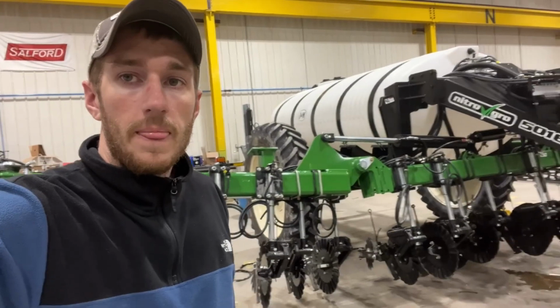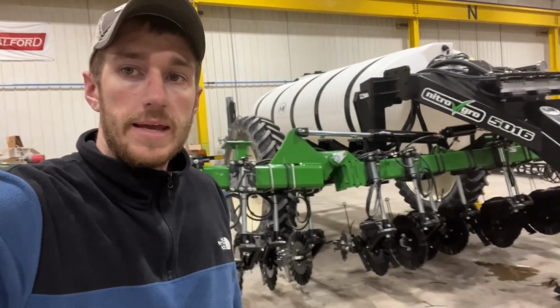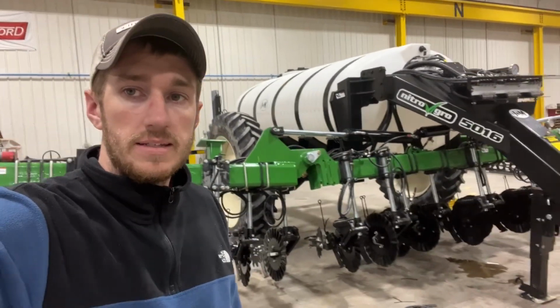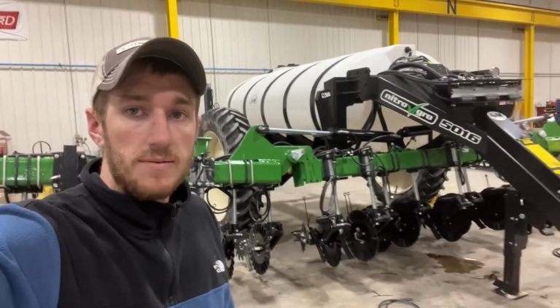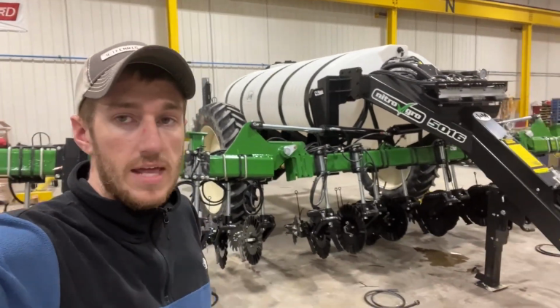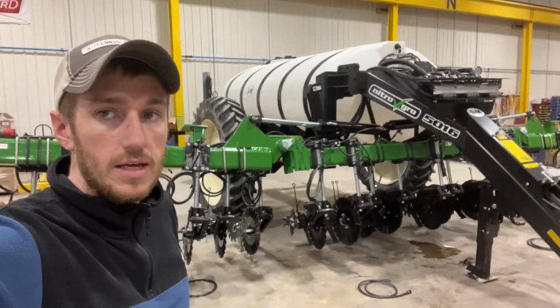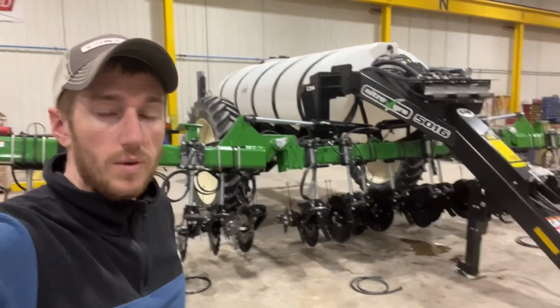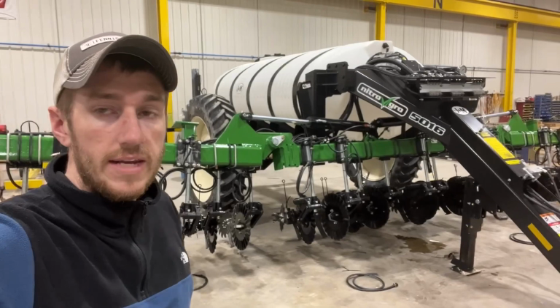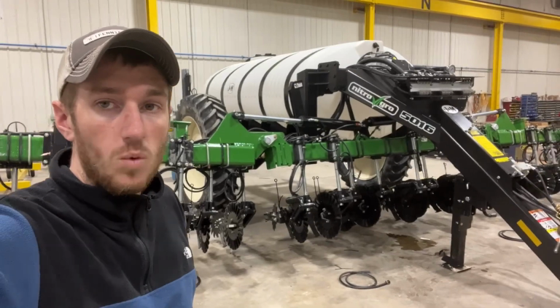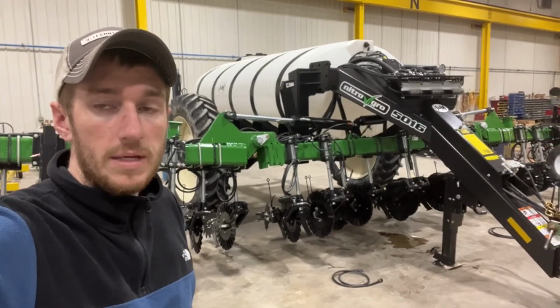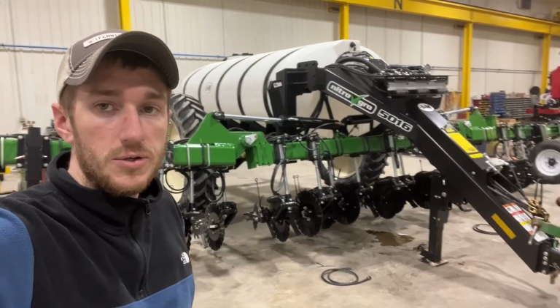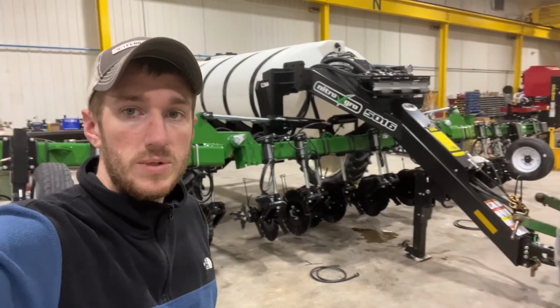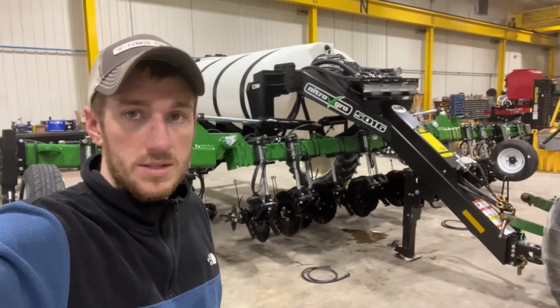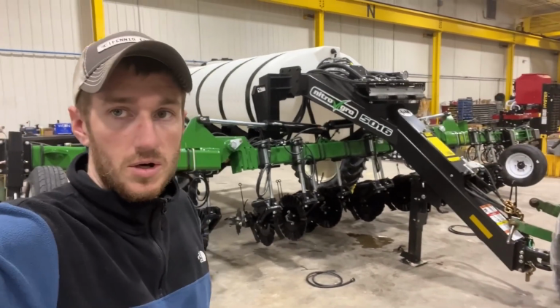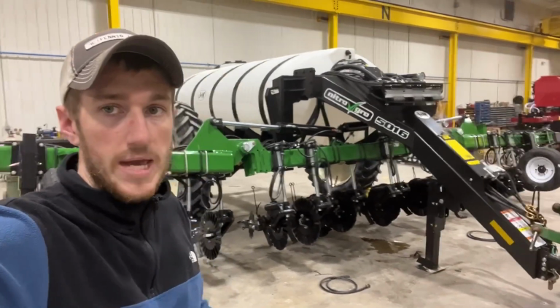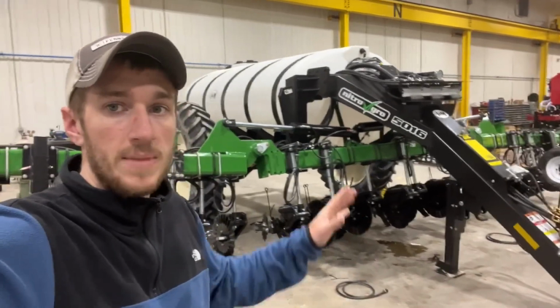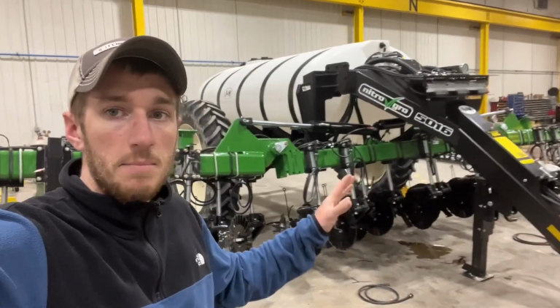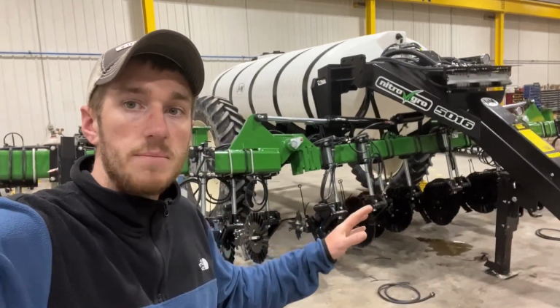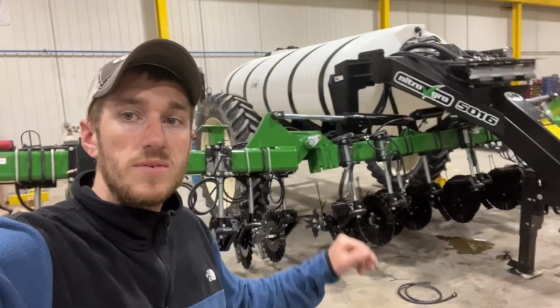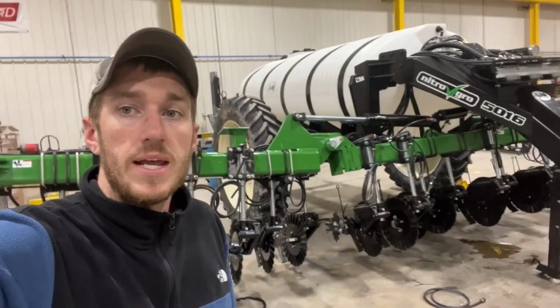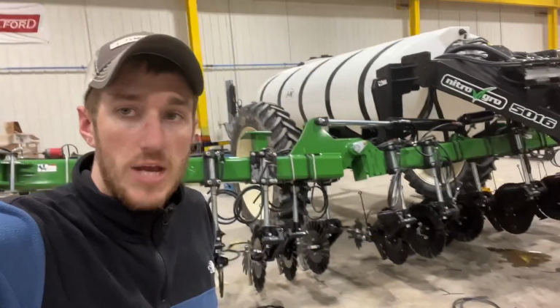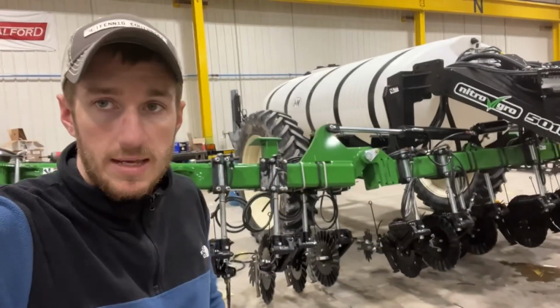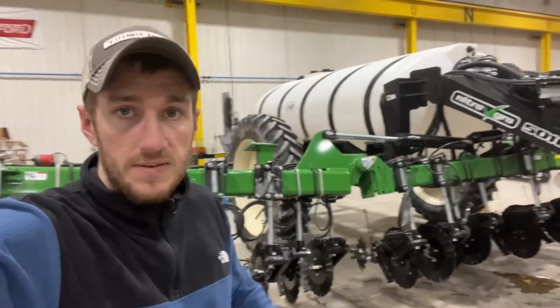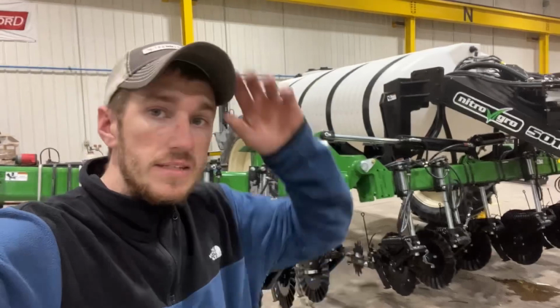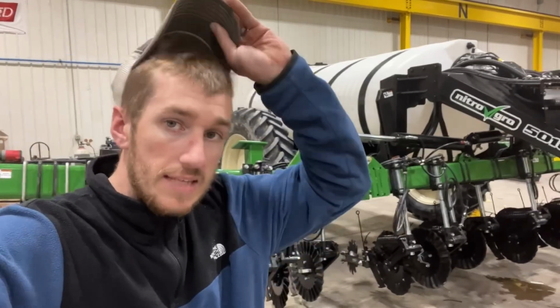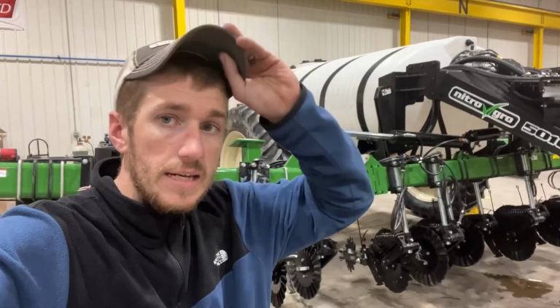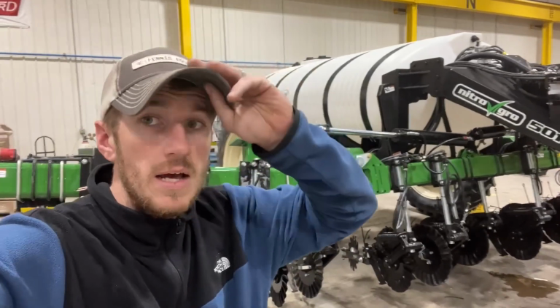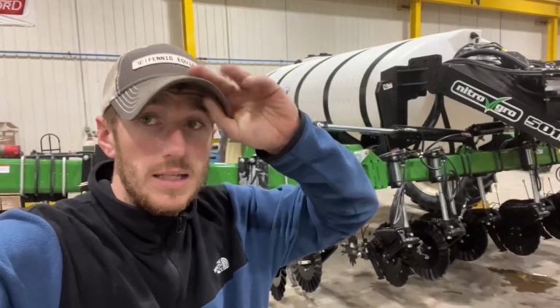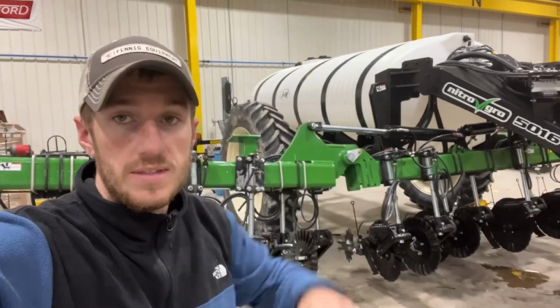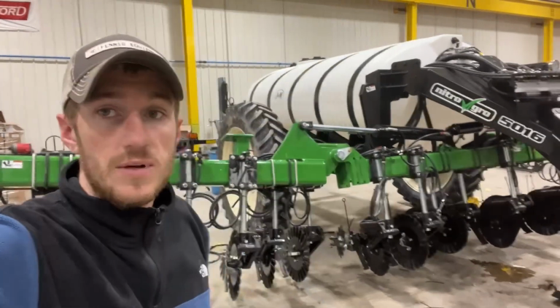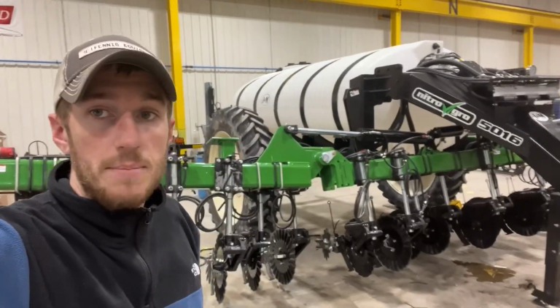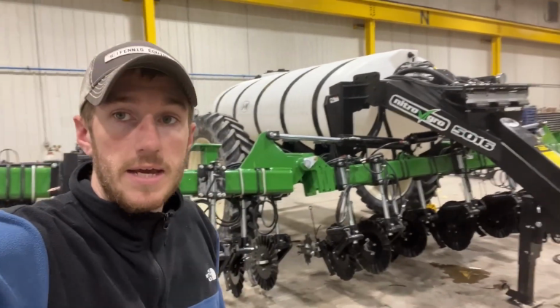Hey guys, Adam Fennig here with Fennig Equipment. You're tuned into the Talkin' Shed. Behind me, we've got a J&M 5016 liquid side dress applicator.